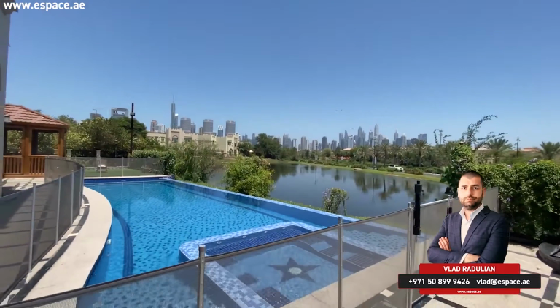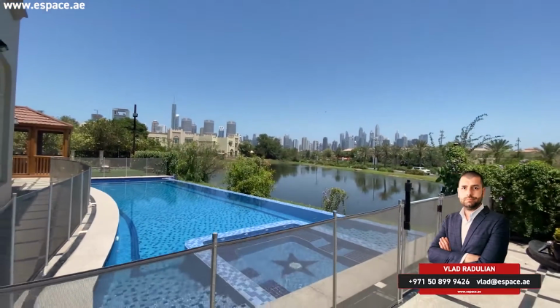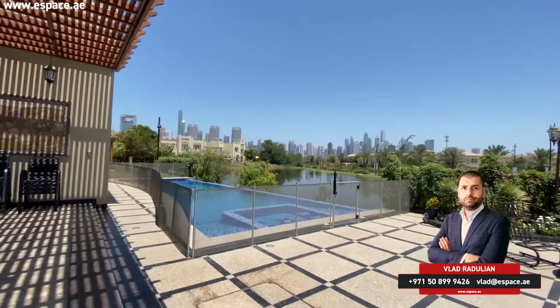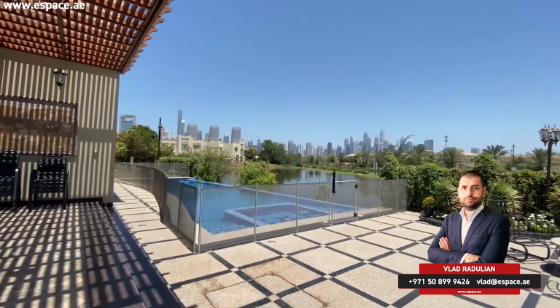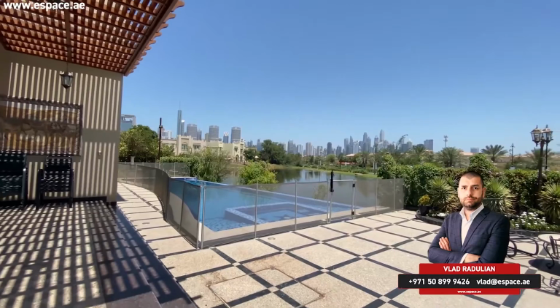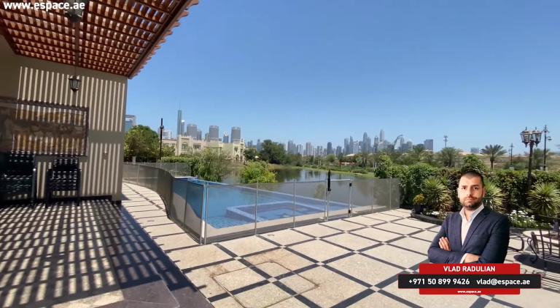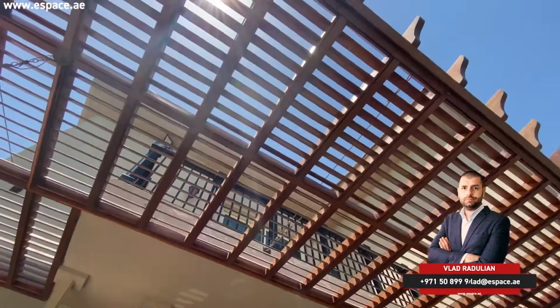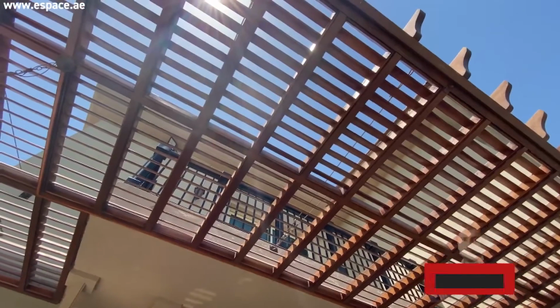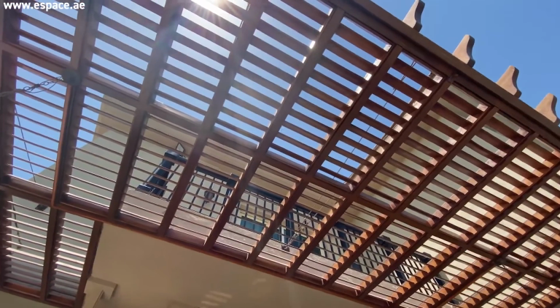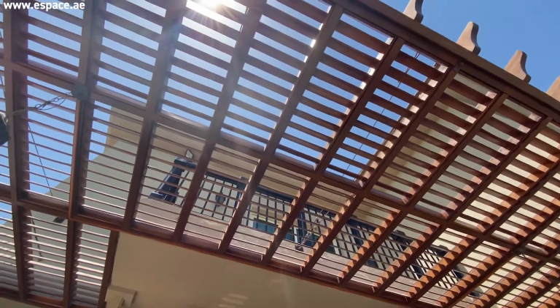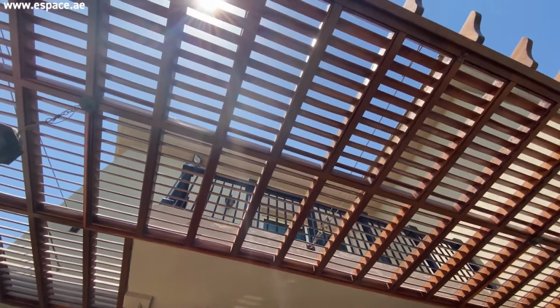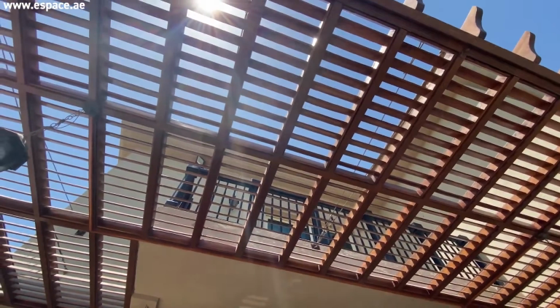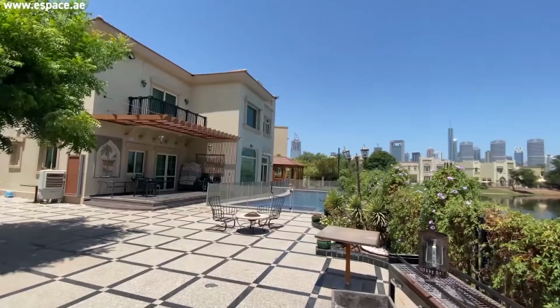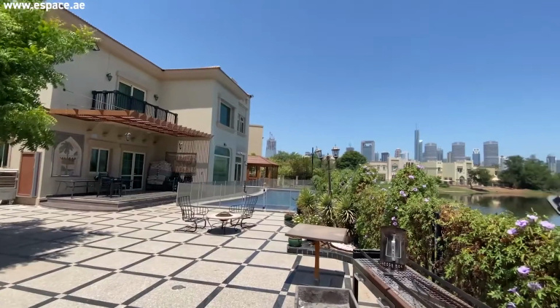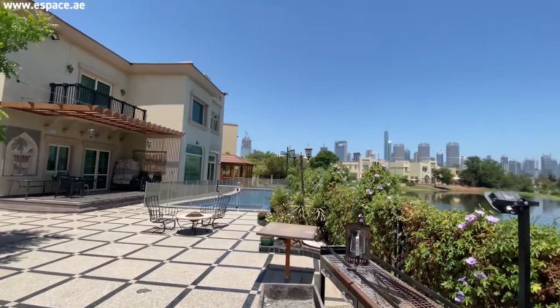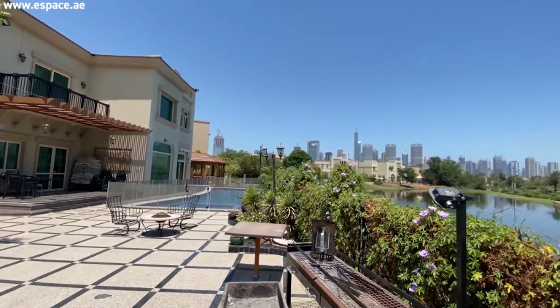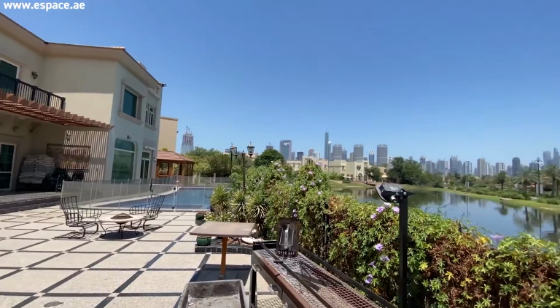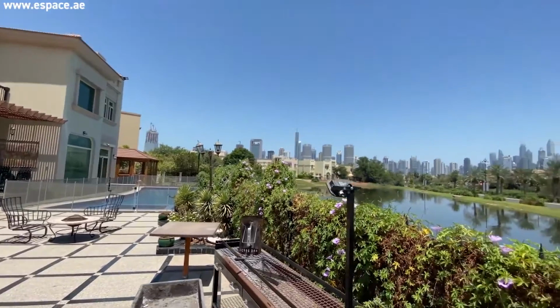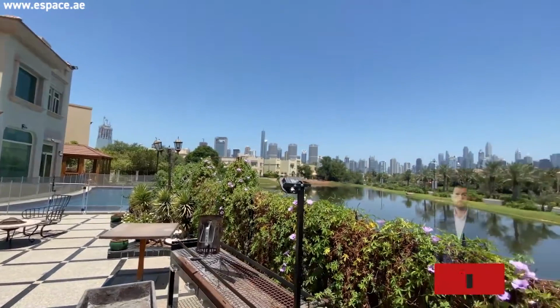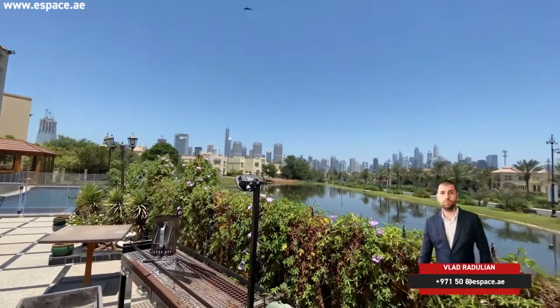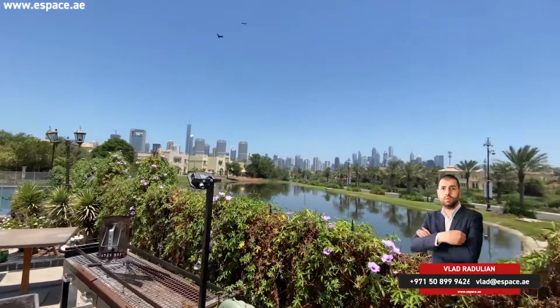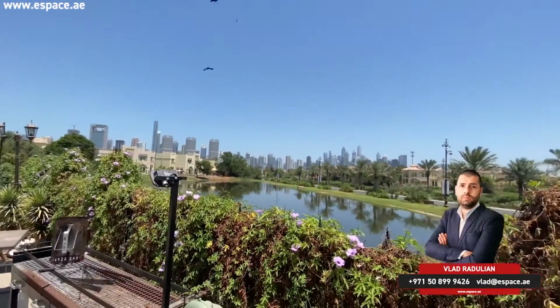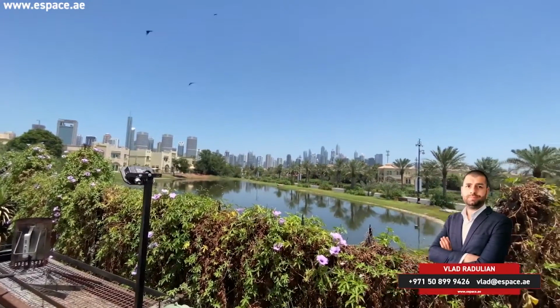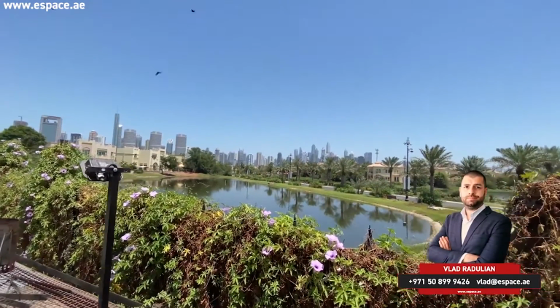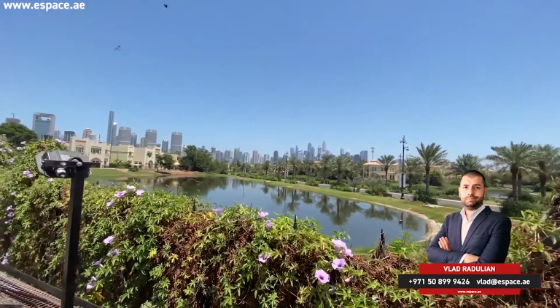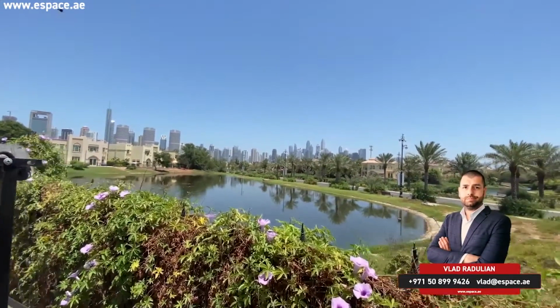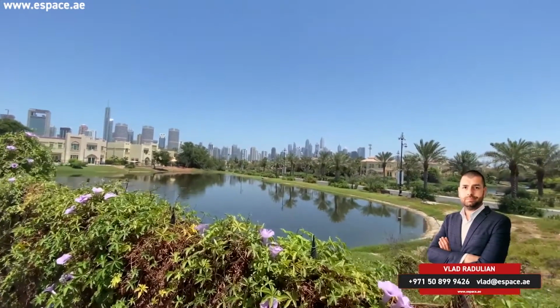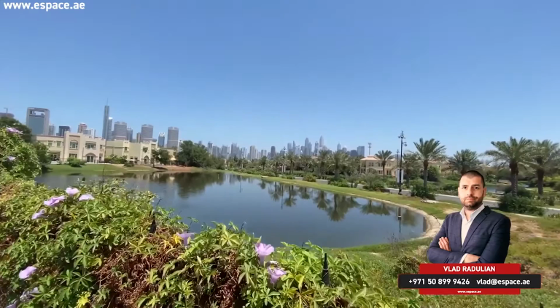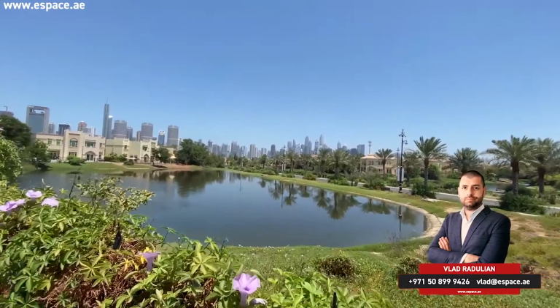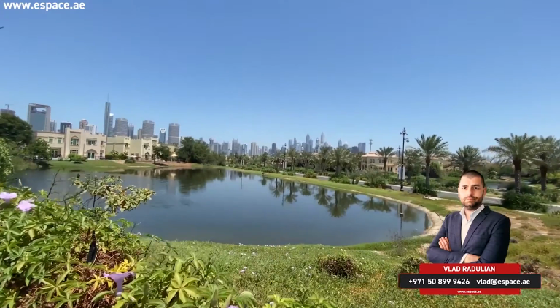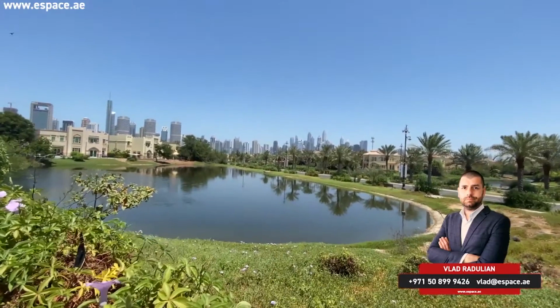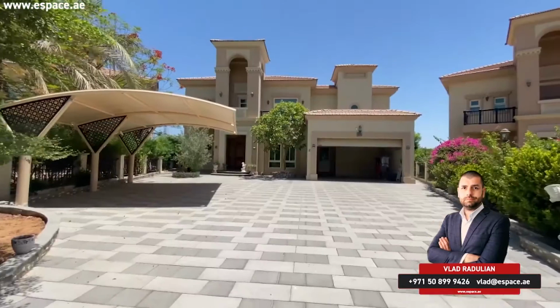A lot has sold in this community in the last 12 months — almost 90 villas gone, double the normal amount. Around 20 or so are still available, but from these 20, most will not have a view, most will require full renovation, and most will have long-term sitting tenants.